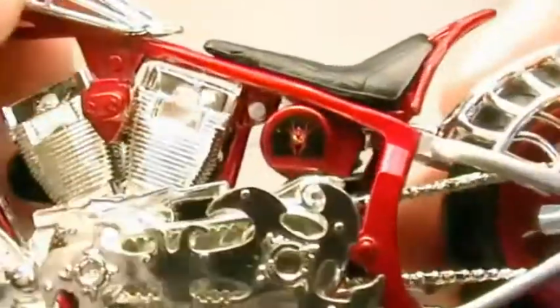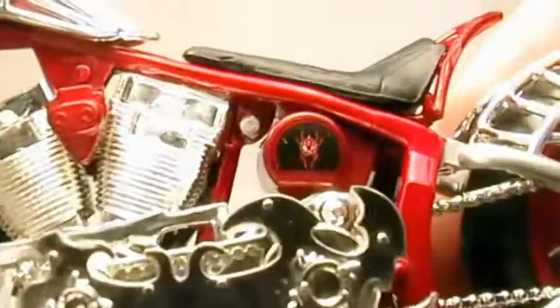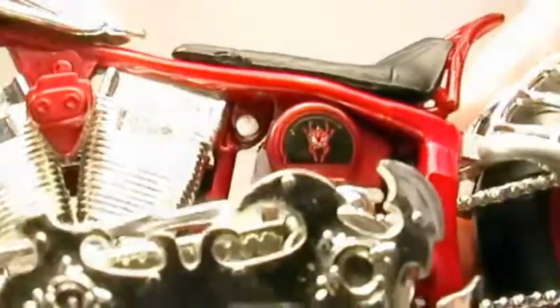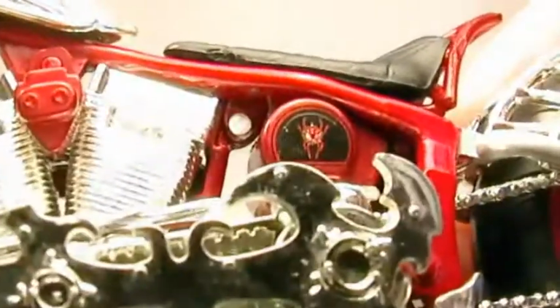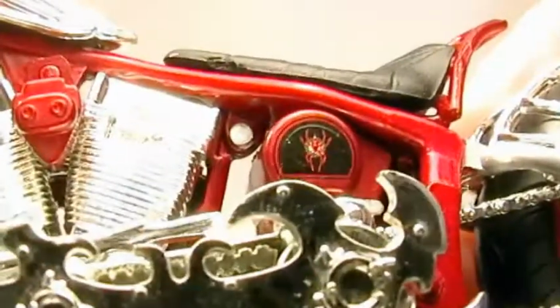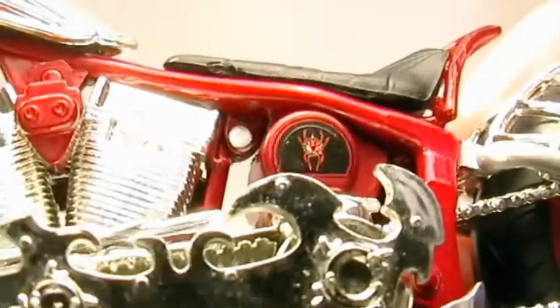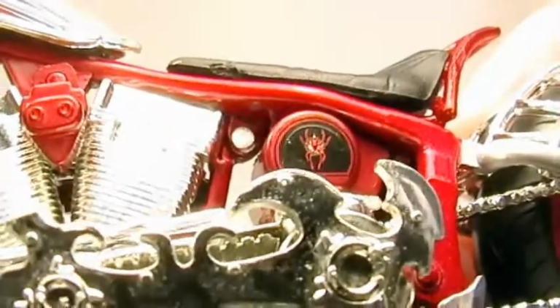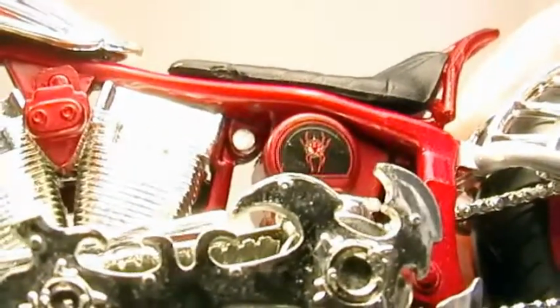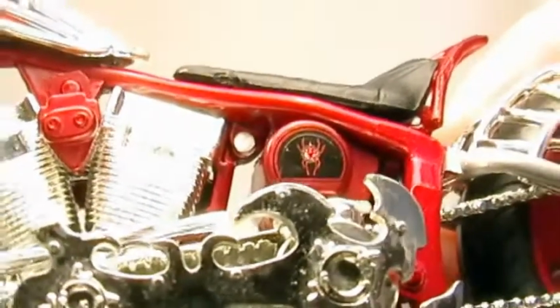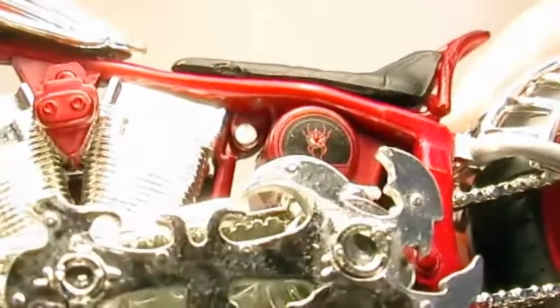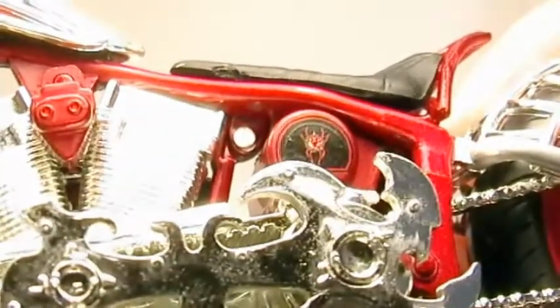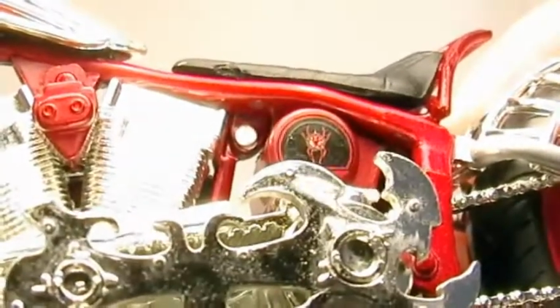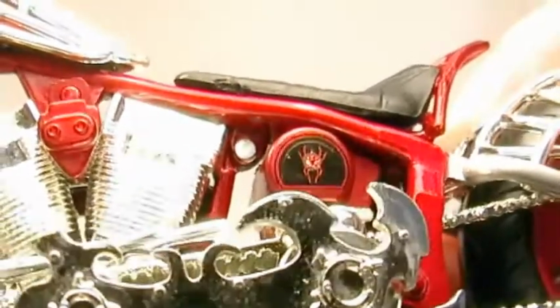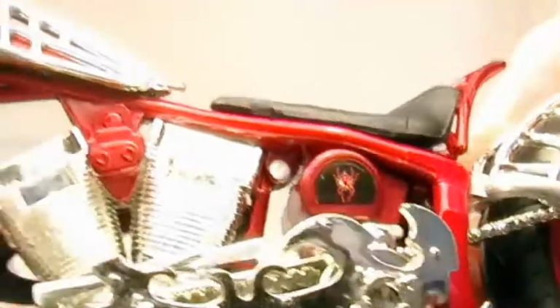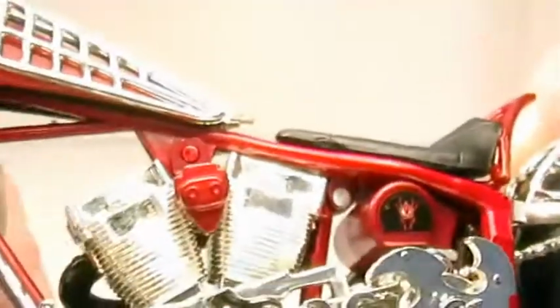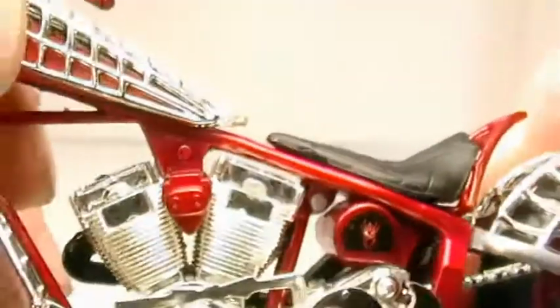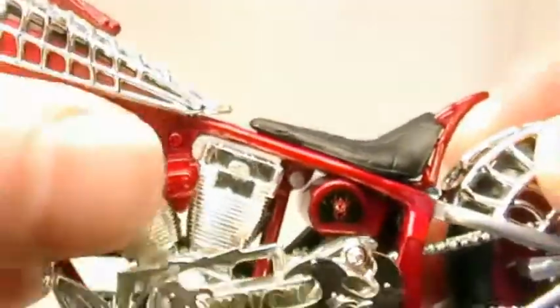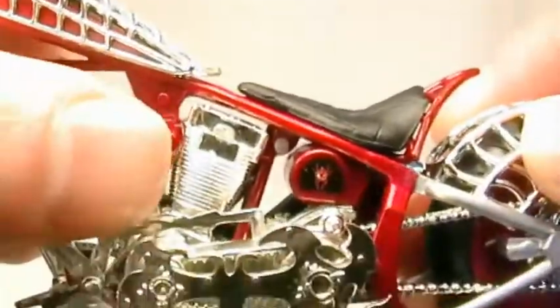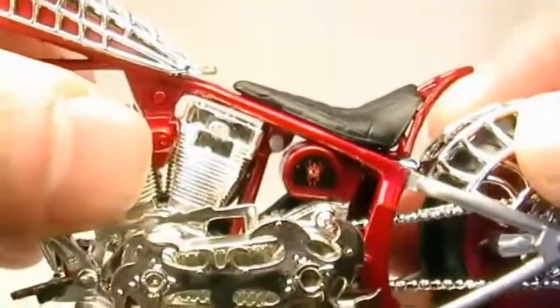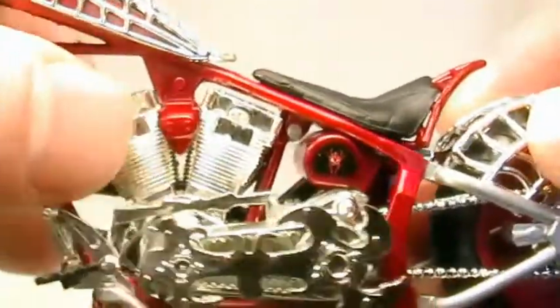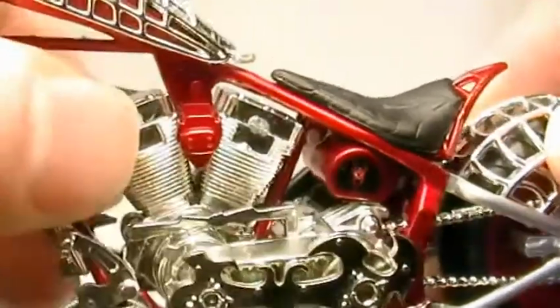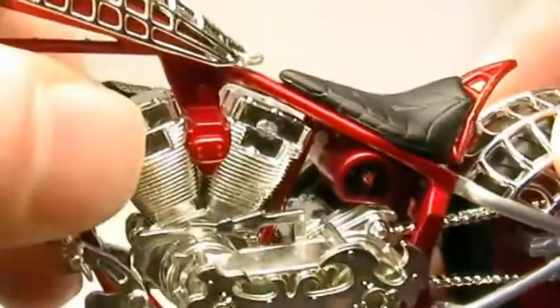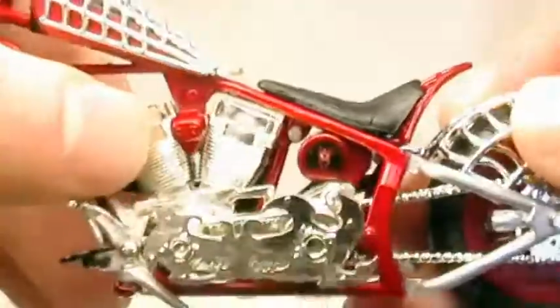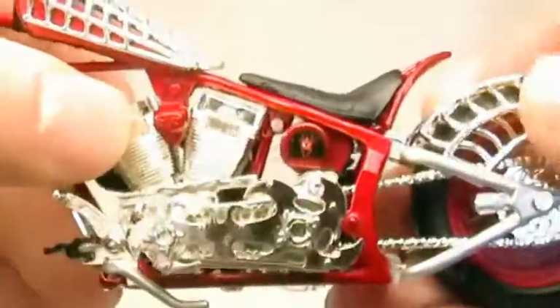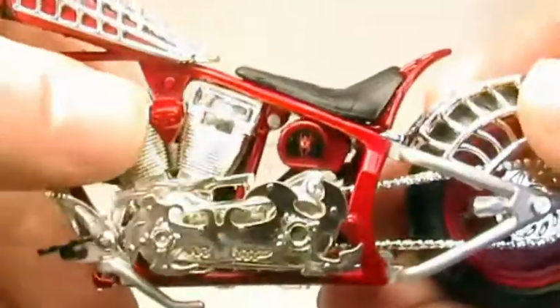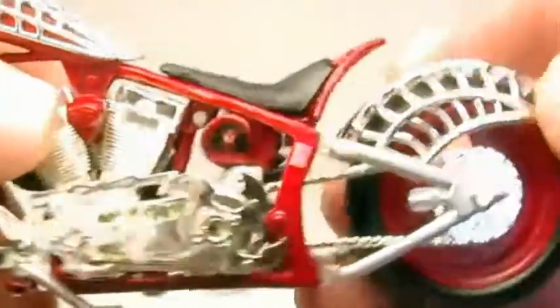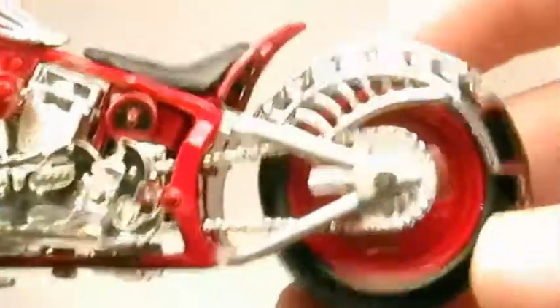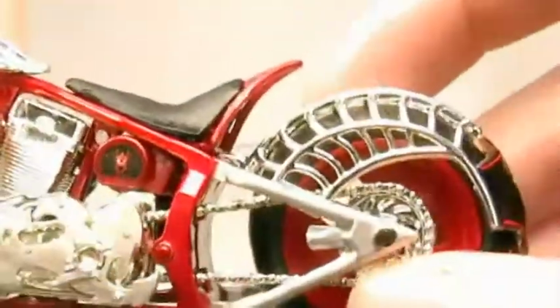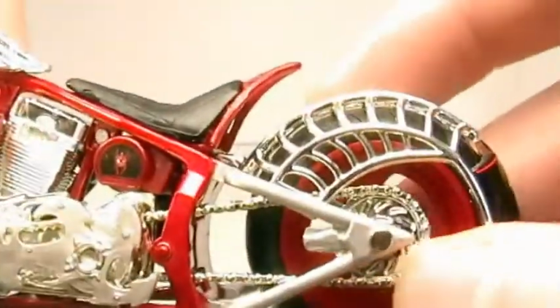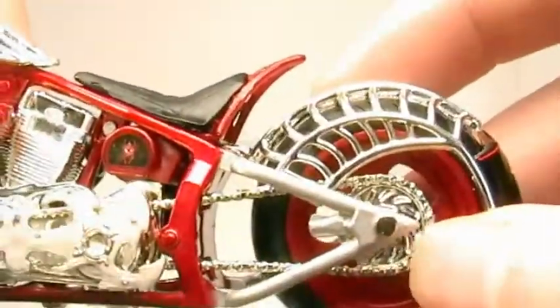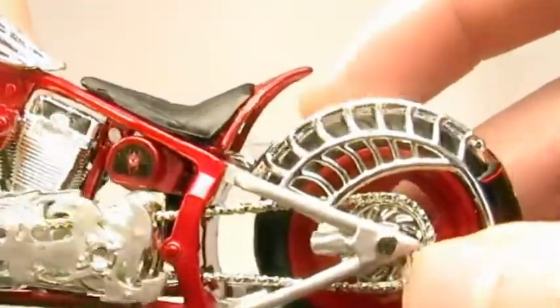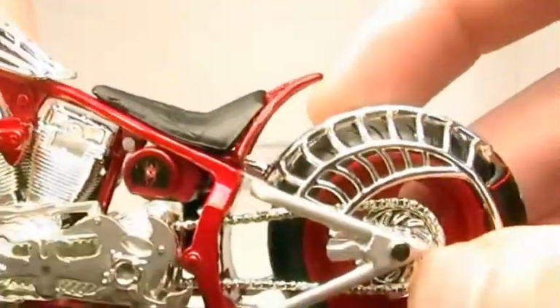It's a nice detailed black widow spider just like on the actual bike. Detailed engine right here. And here's the chain and the sprocket.